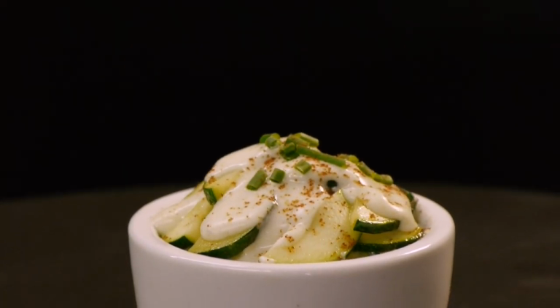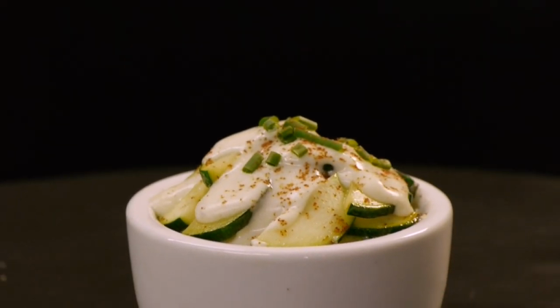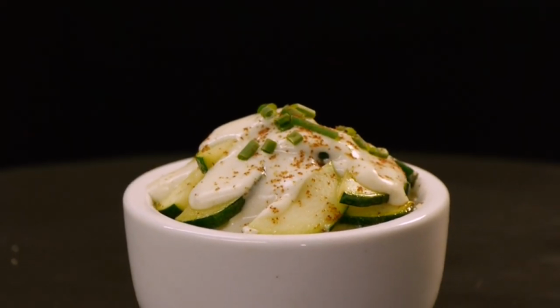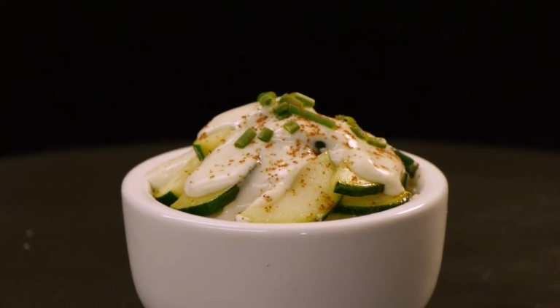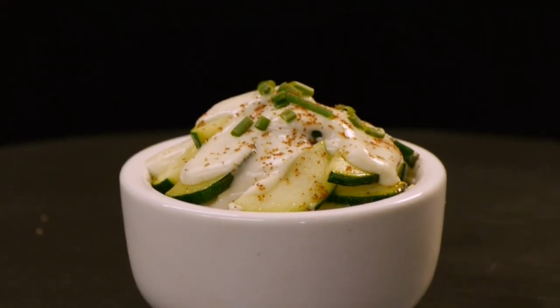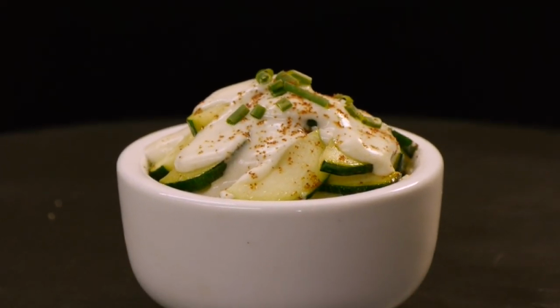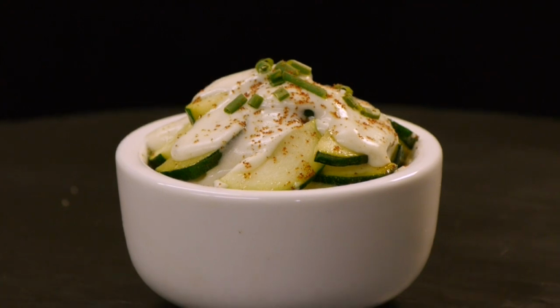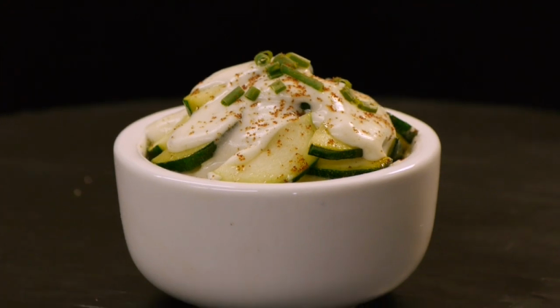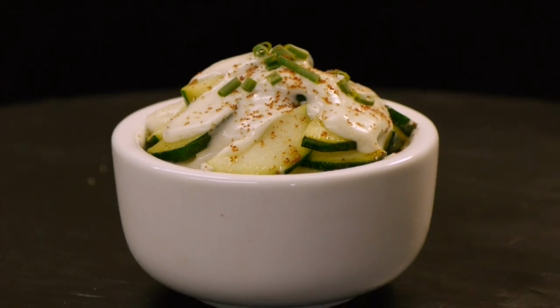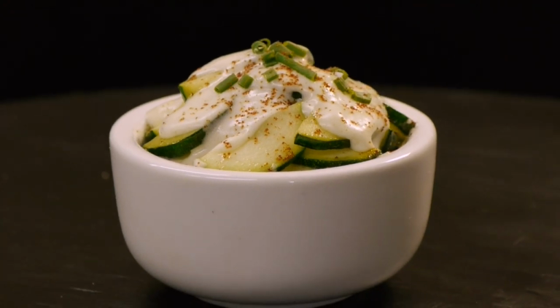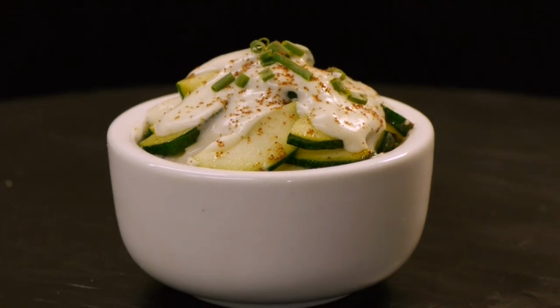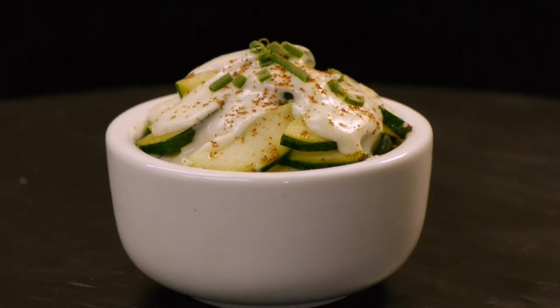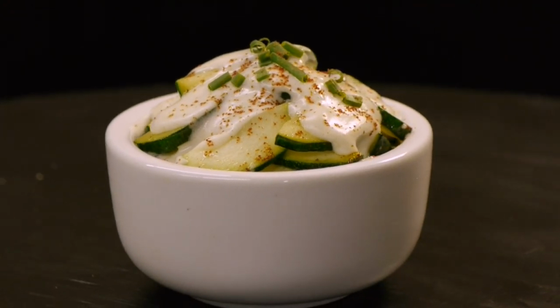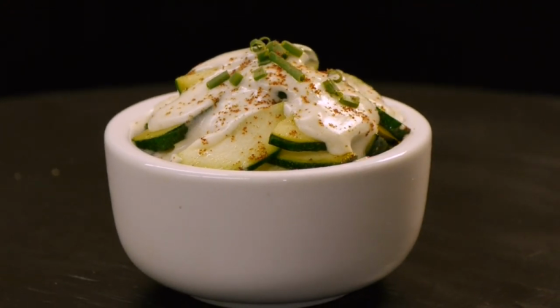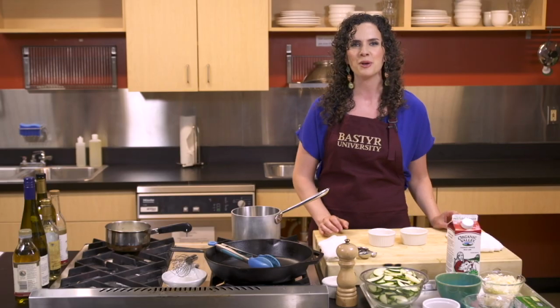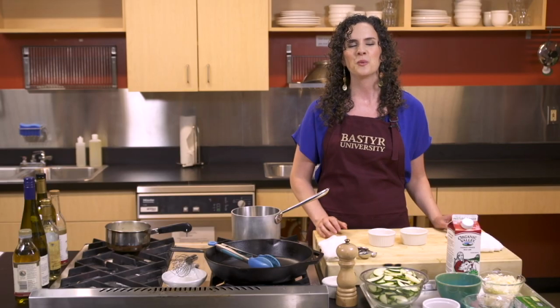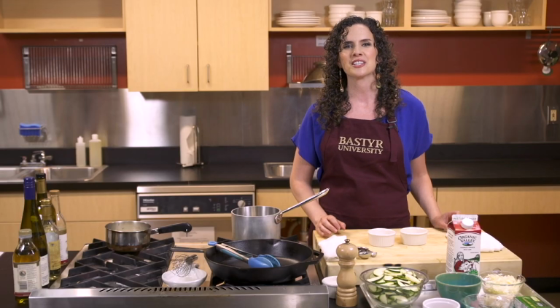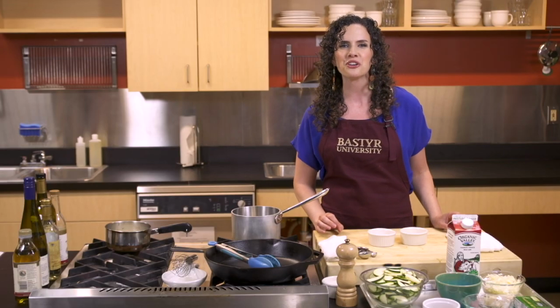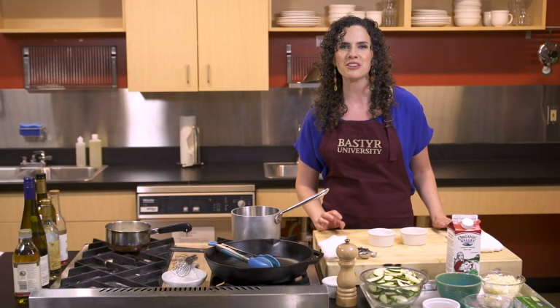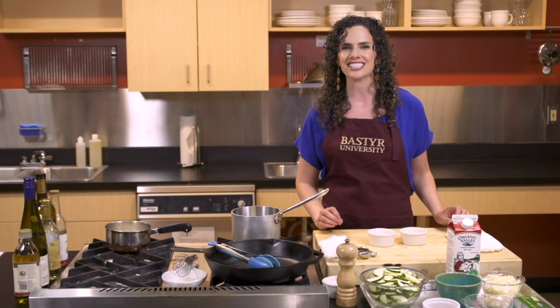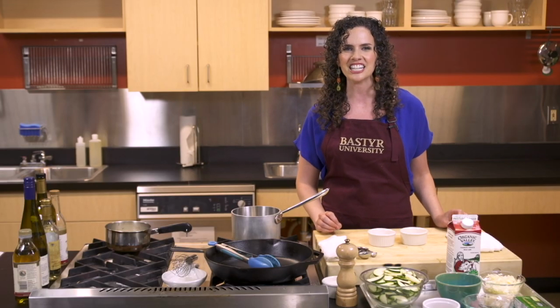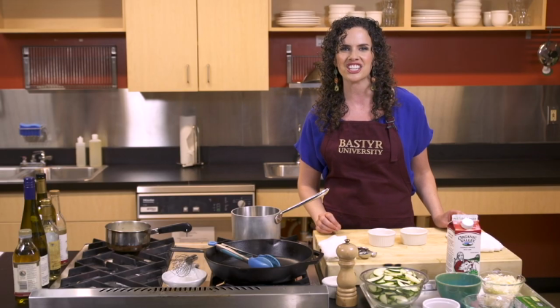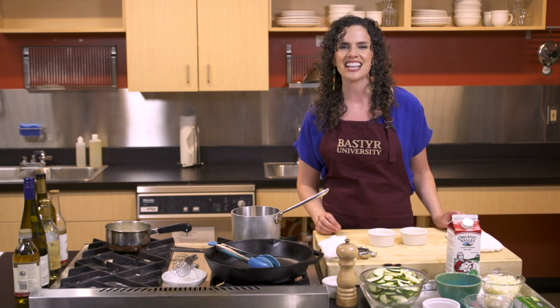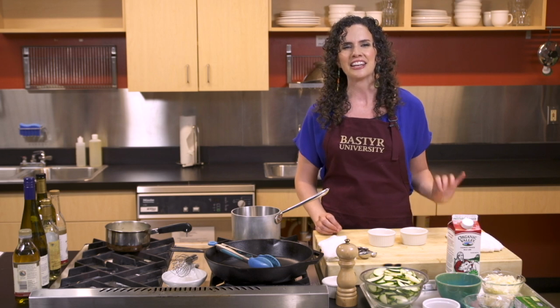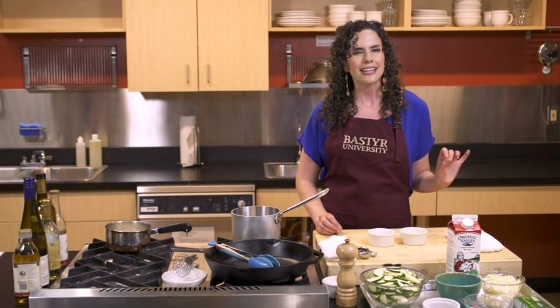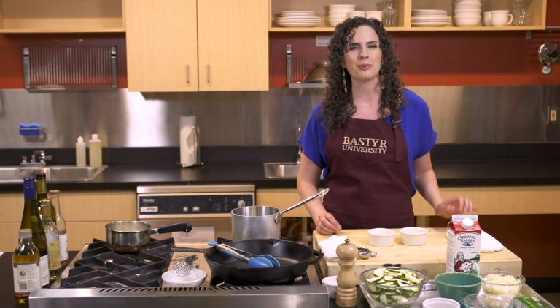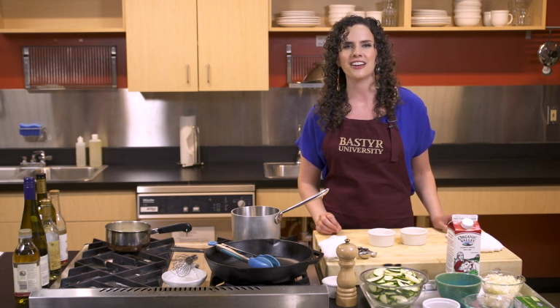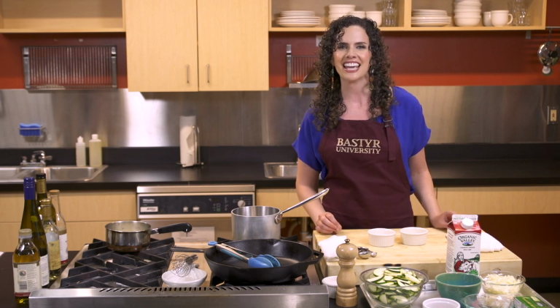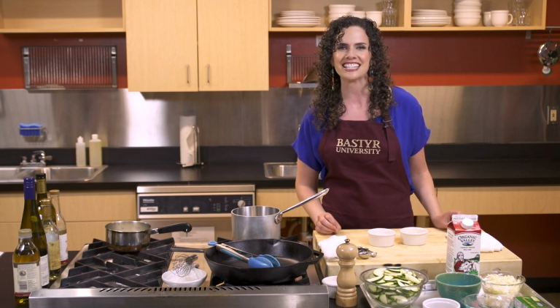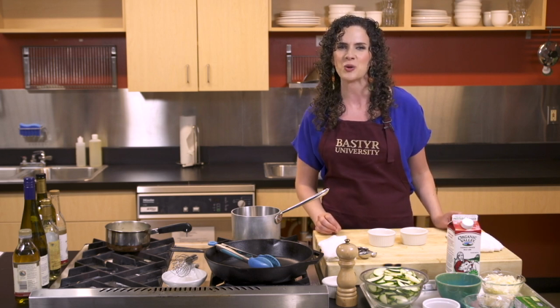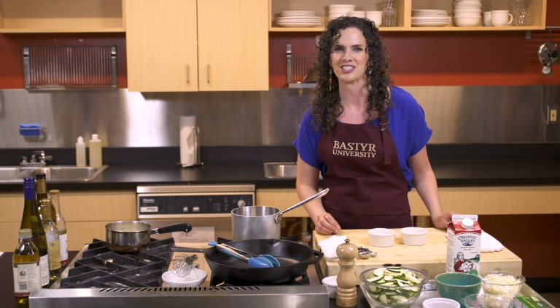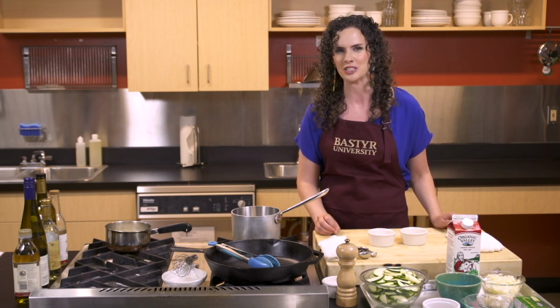For our cheese sauce, we're making a standard roux. However, we're jazzing it up with some creamy fontina cheese and a little bit of tasty gorgonzola.